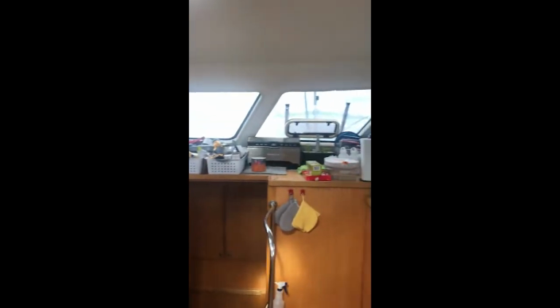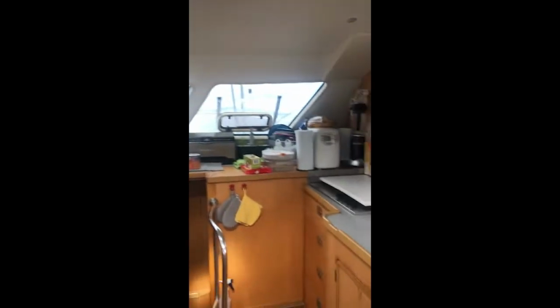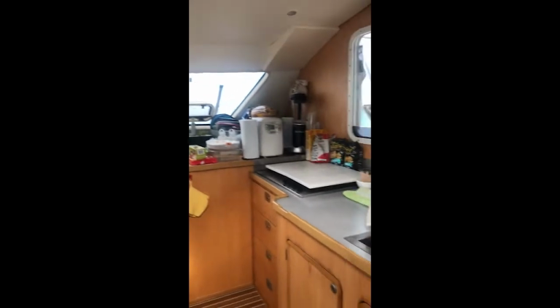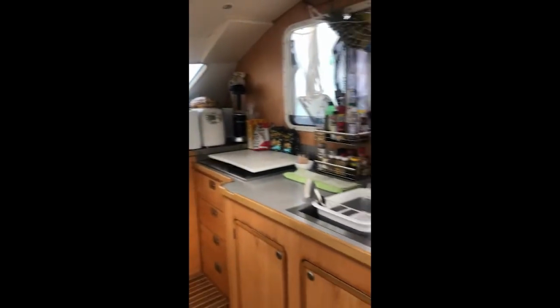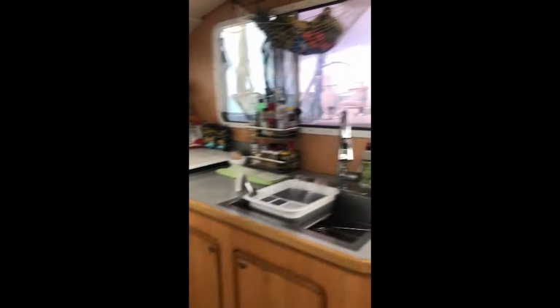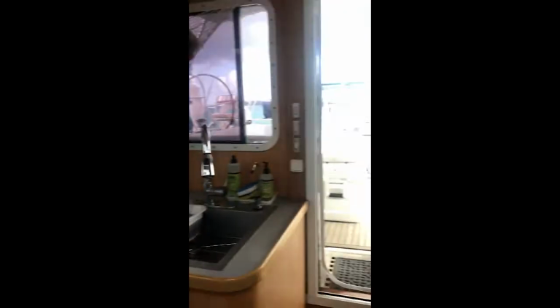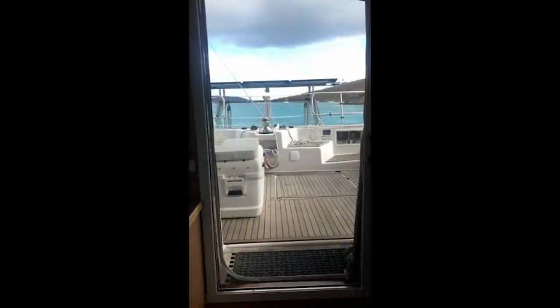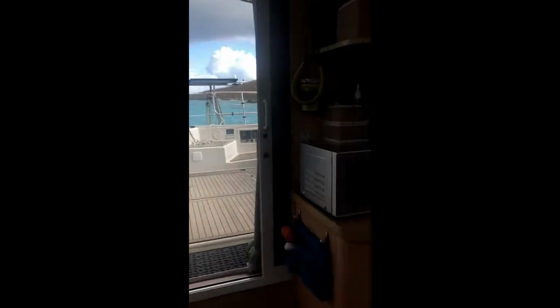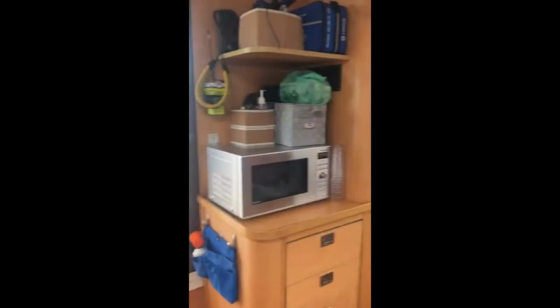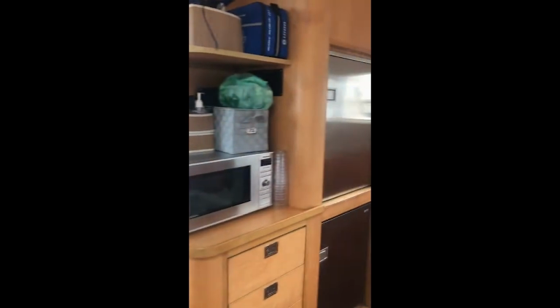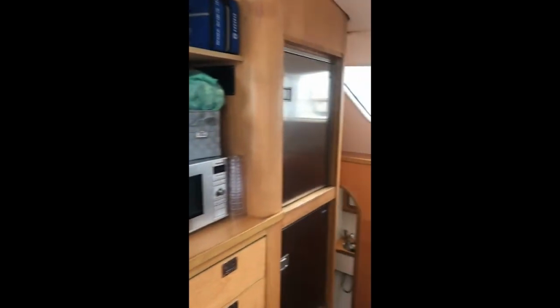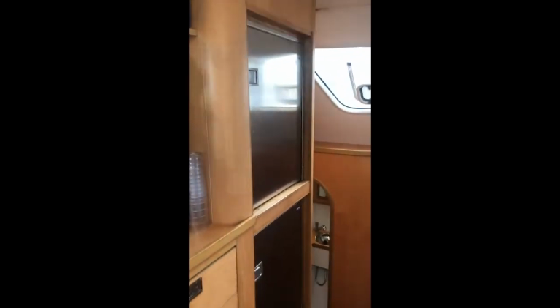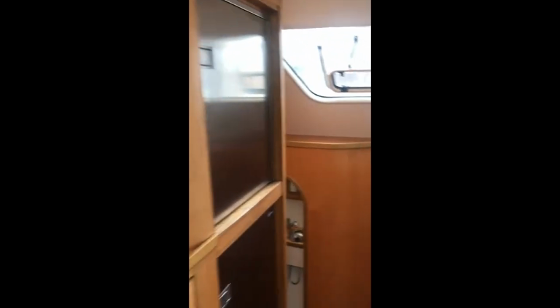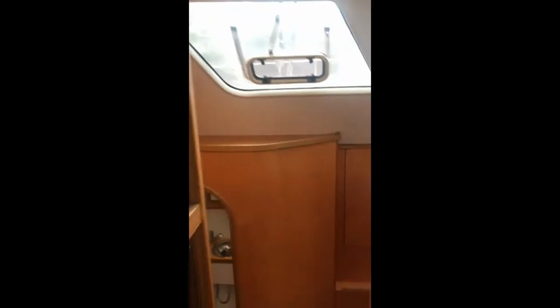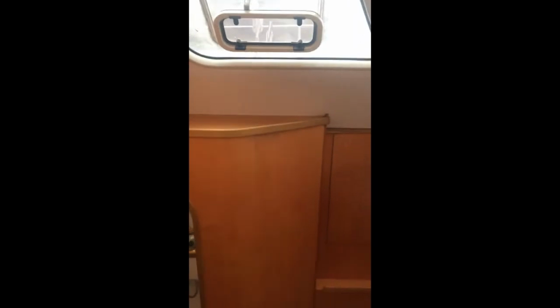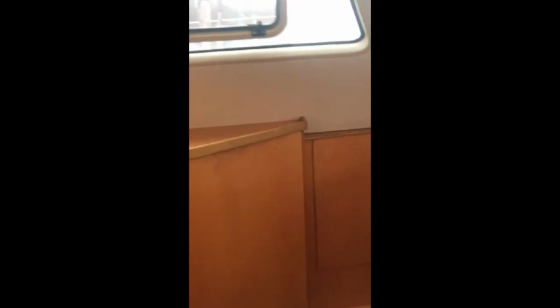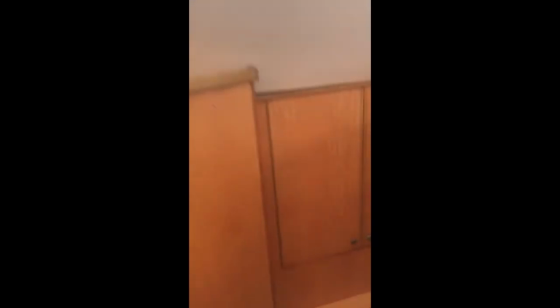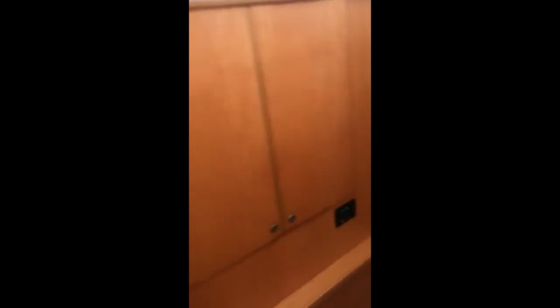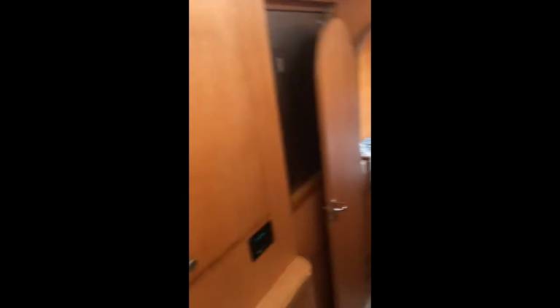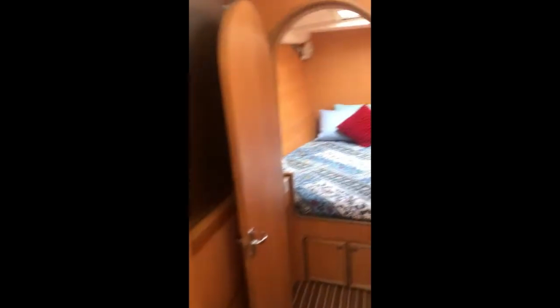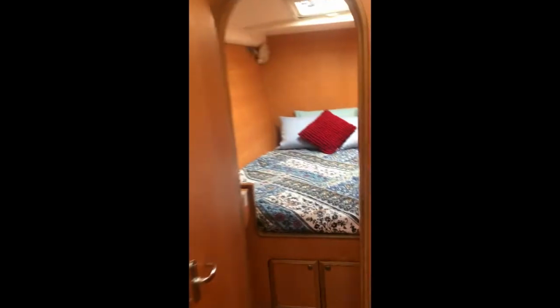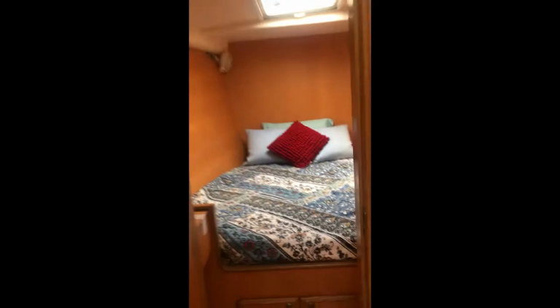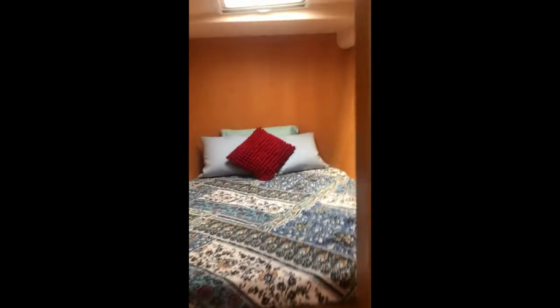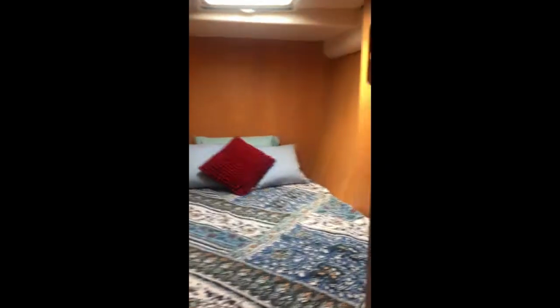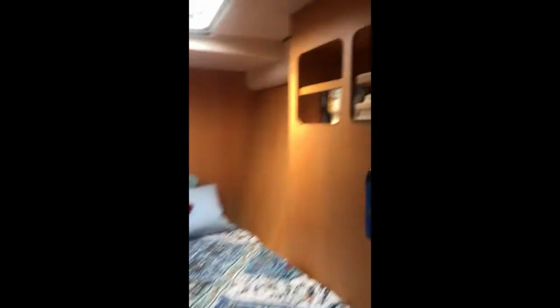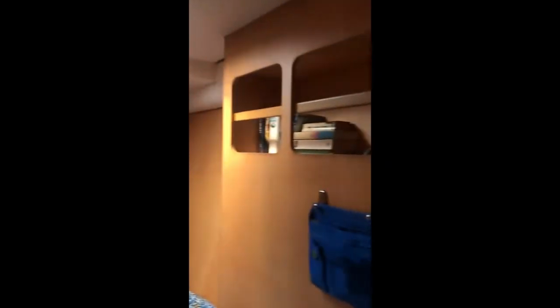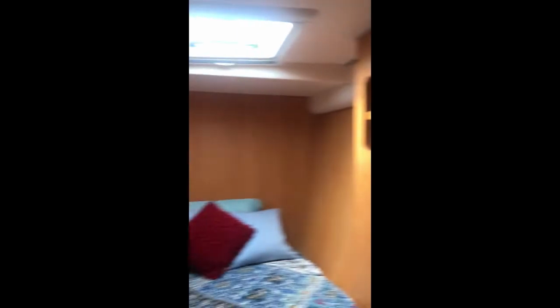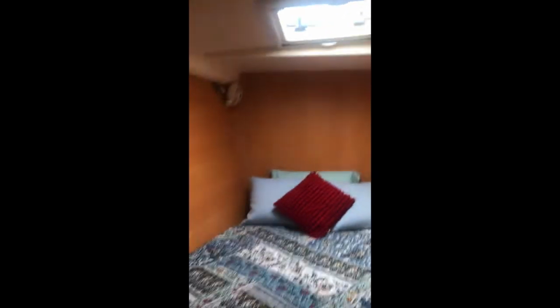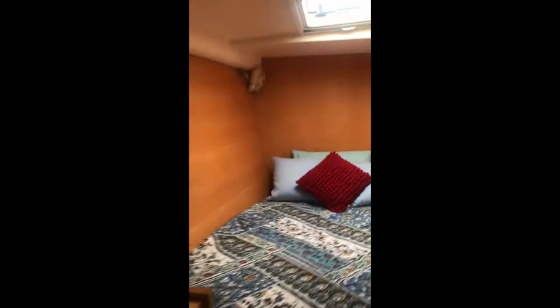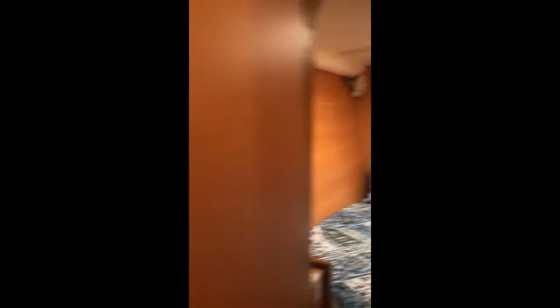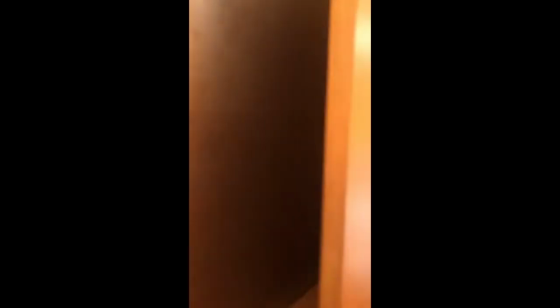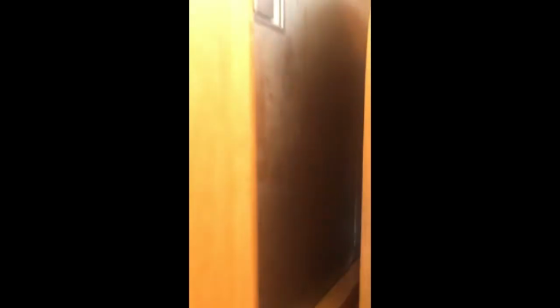We're in the salon. This is the kitchen. Down into the guest hall. This is the guest room. Good storage. Good ventilation. Nice freezer.